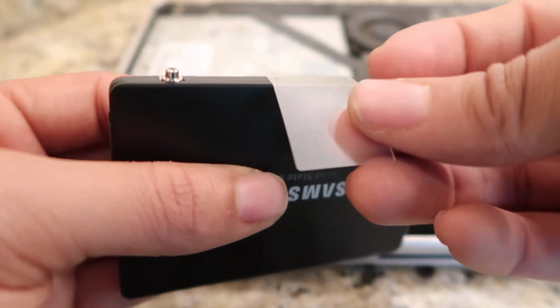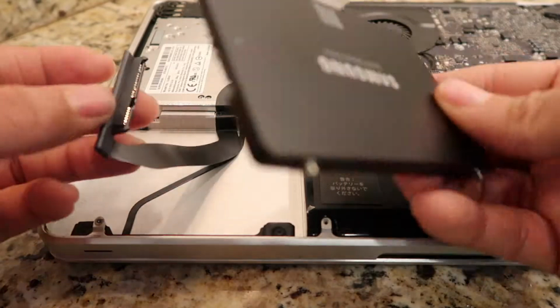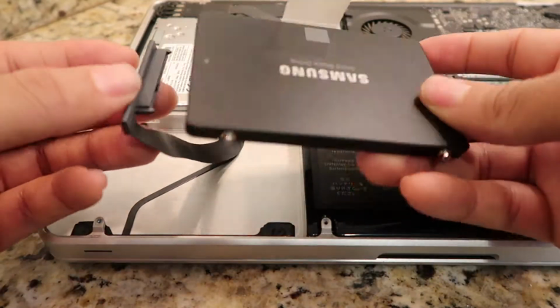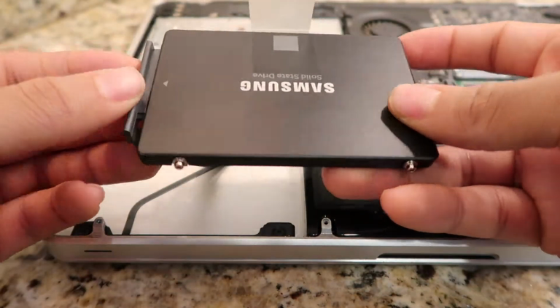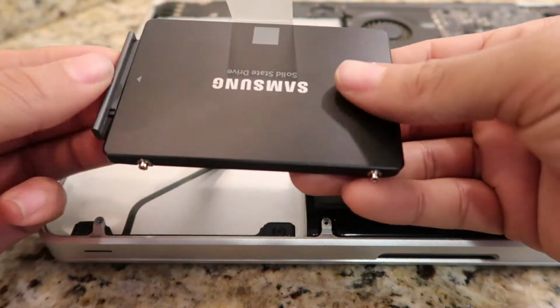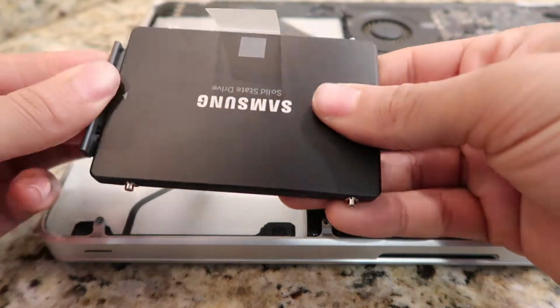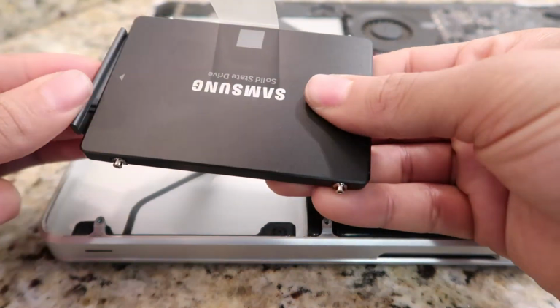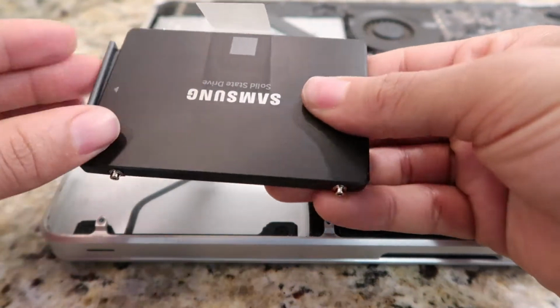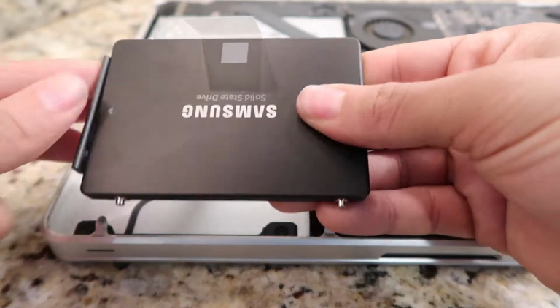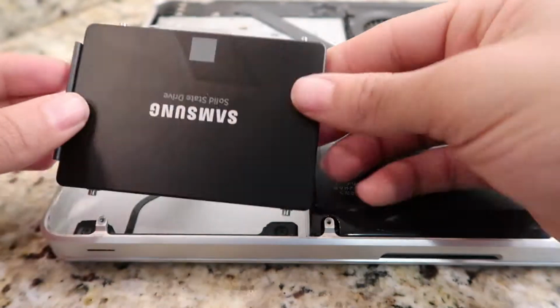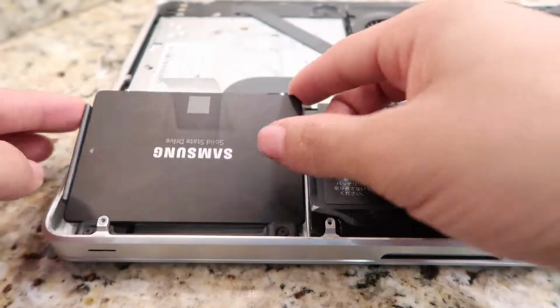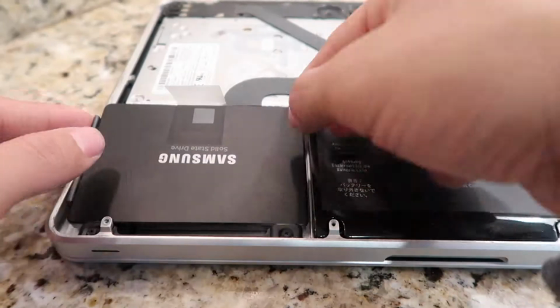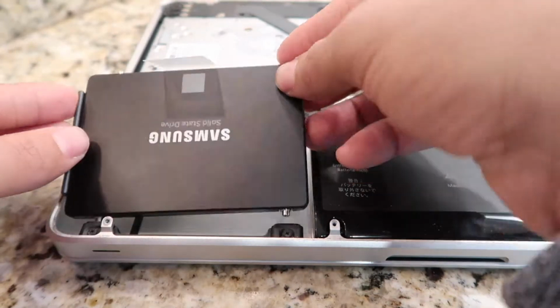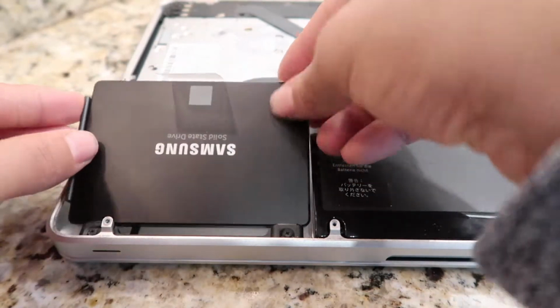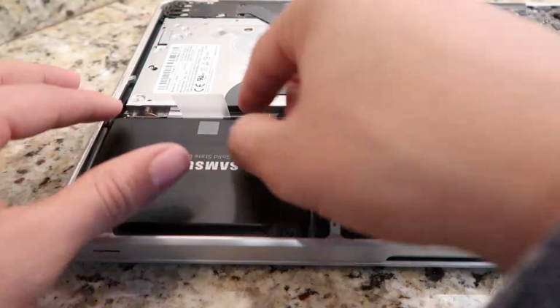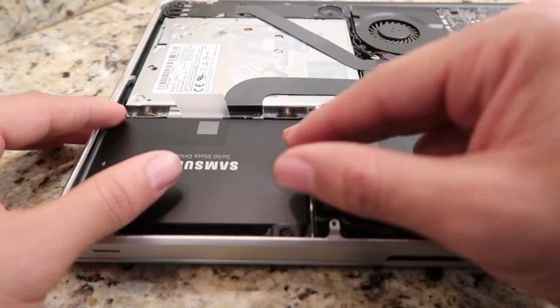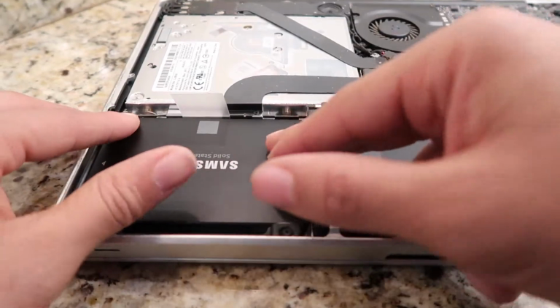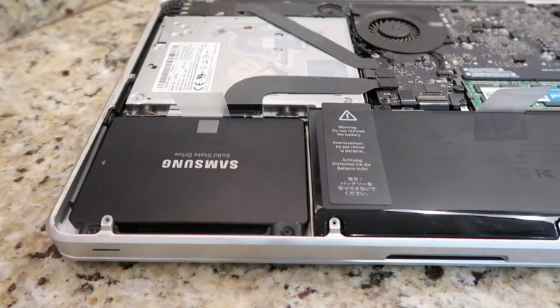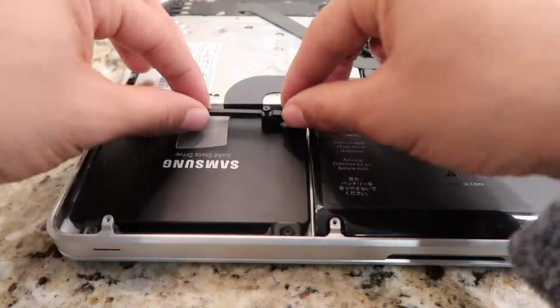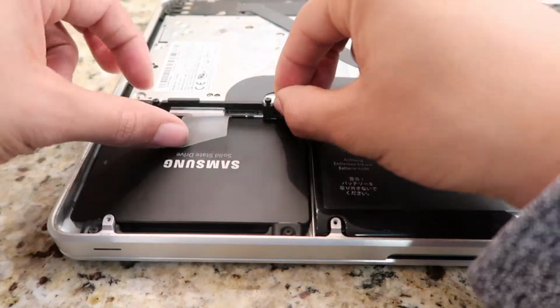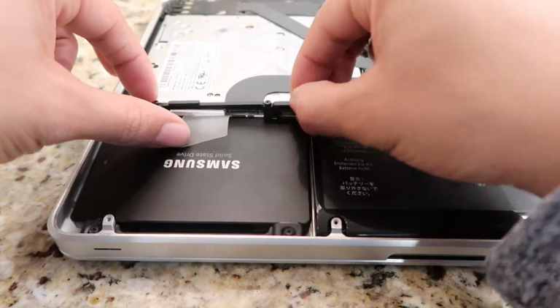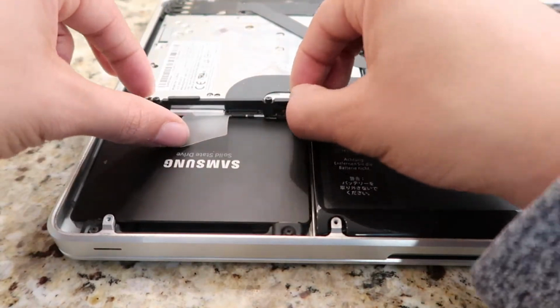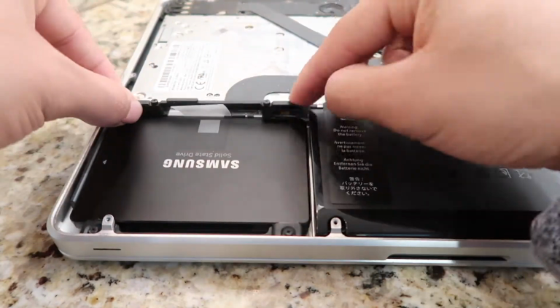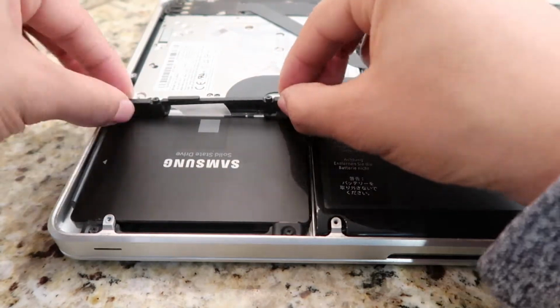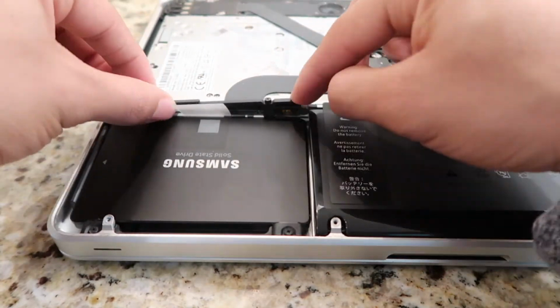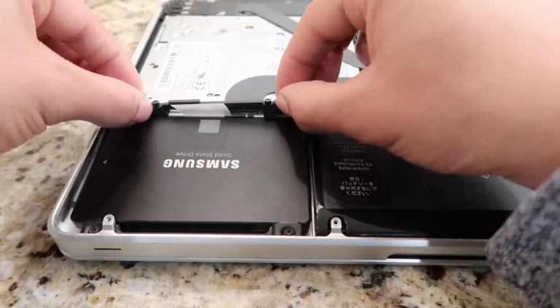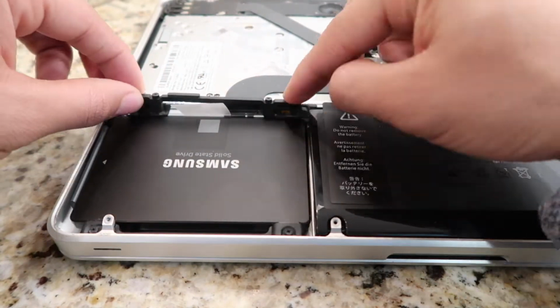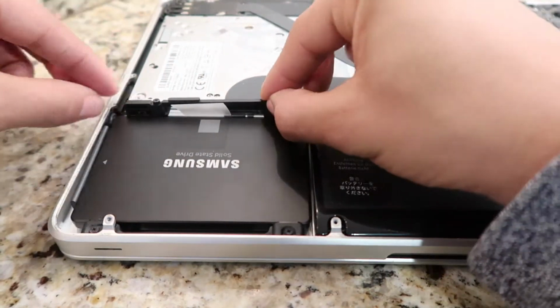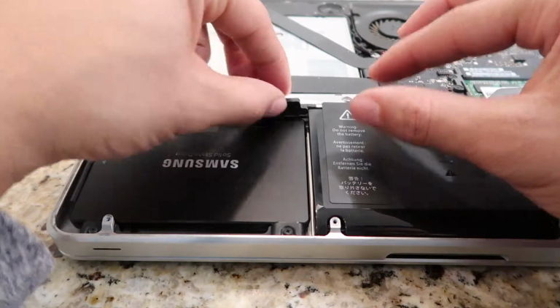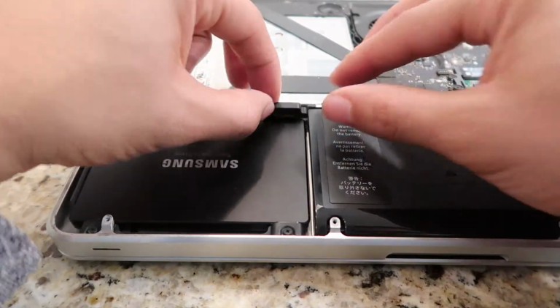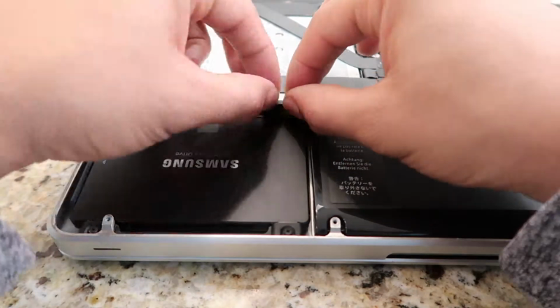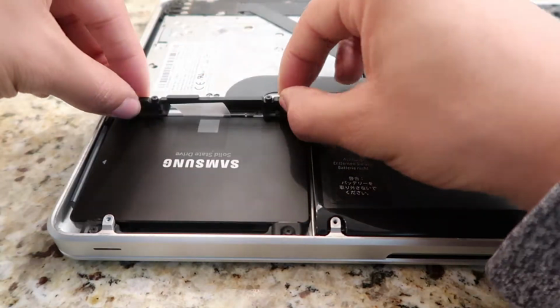Step 6: Reconnect the SATA cable and place the hard drive back in. Step 7: Screw the black piece back in again.